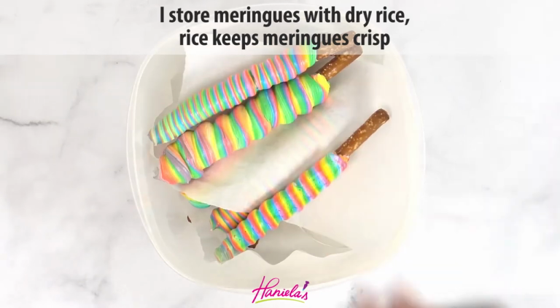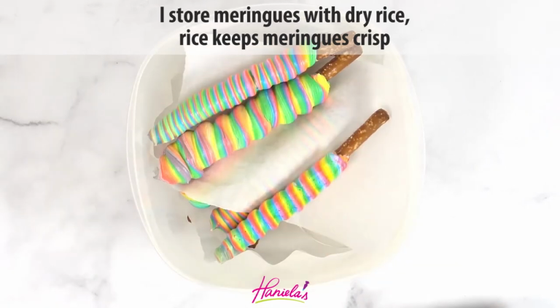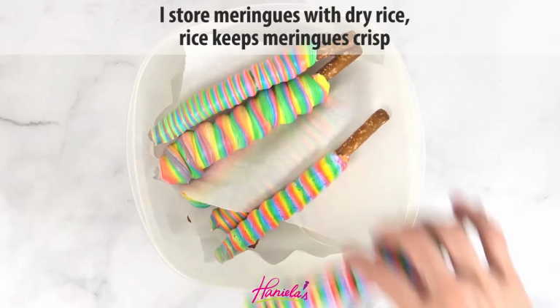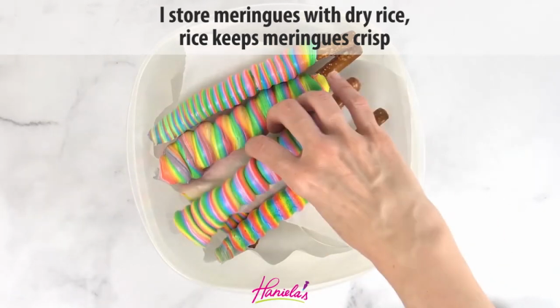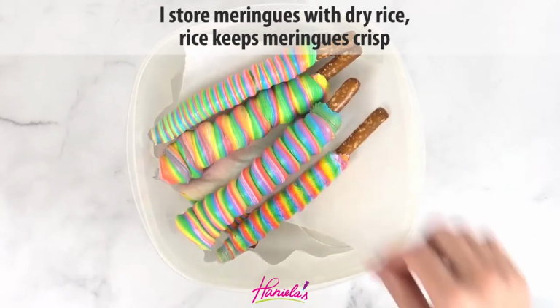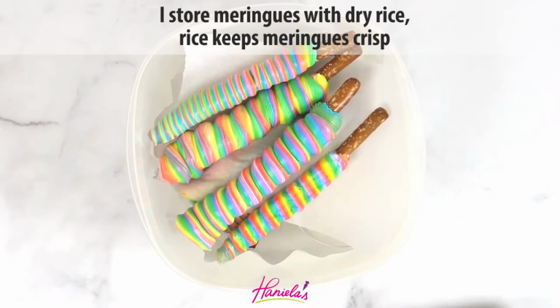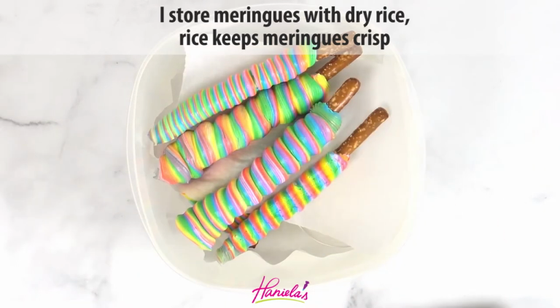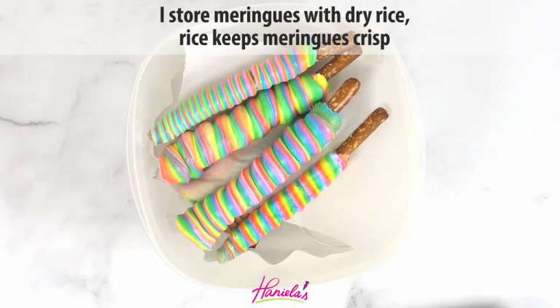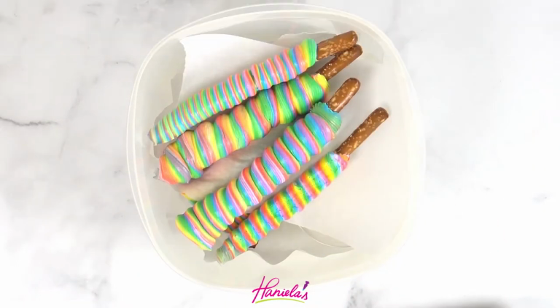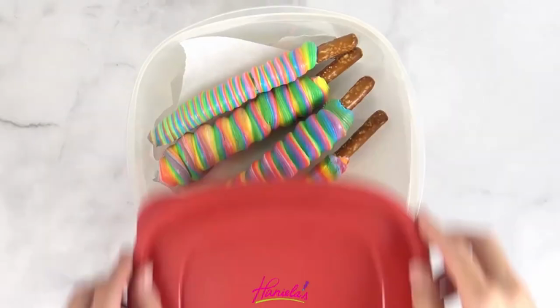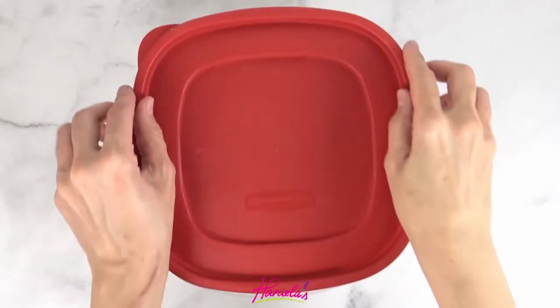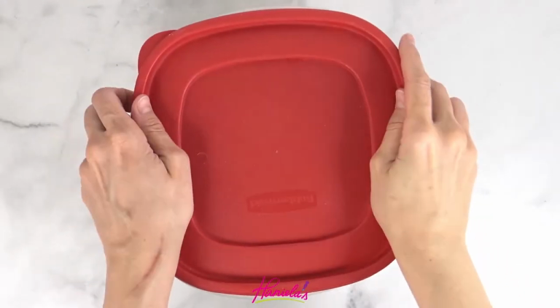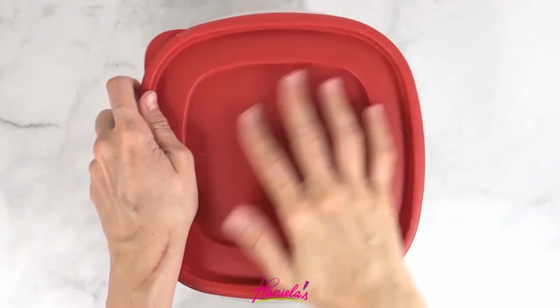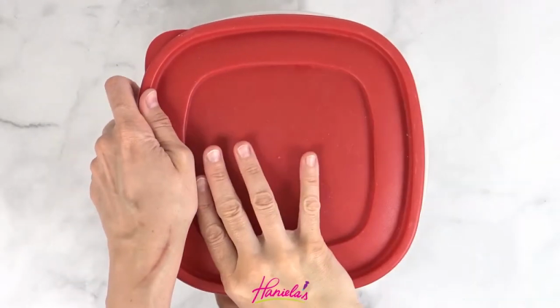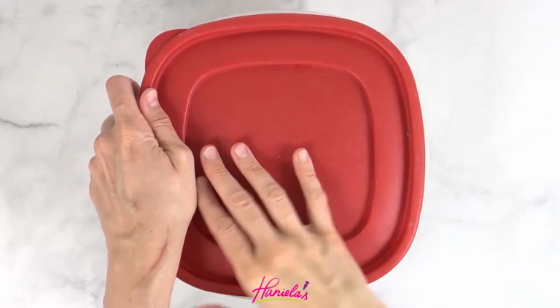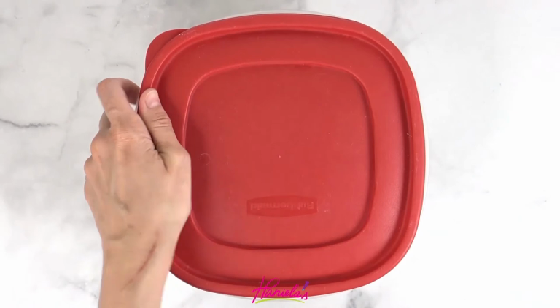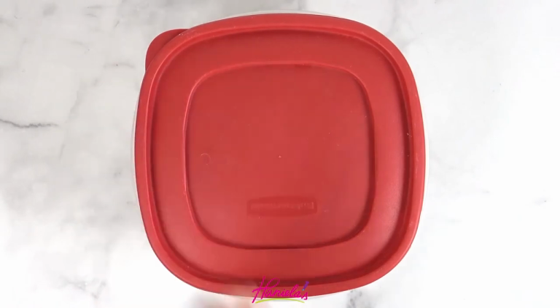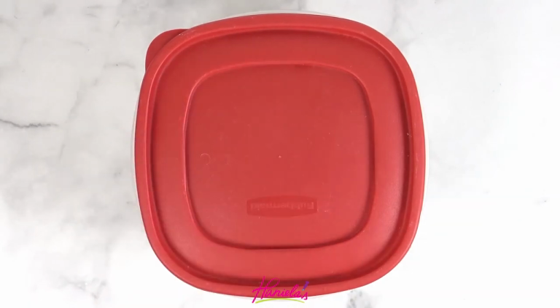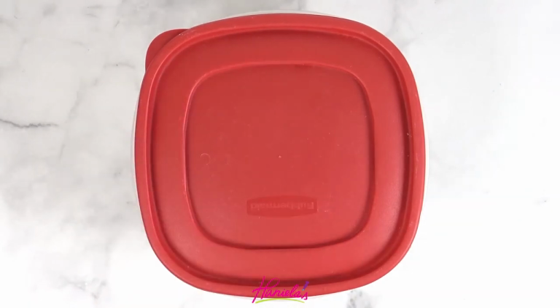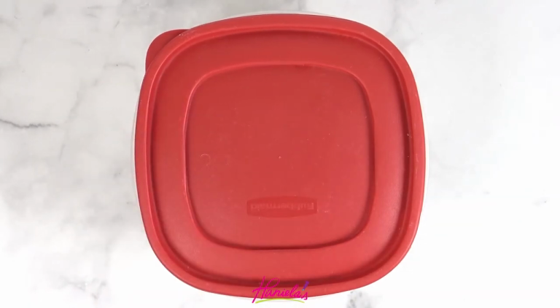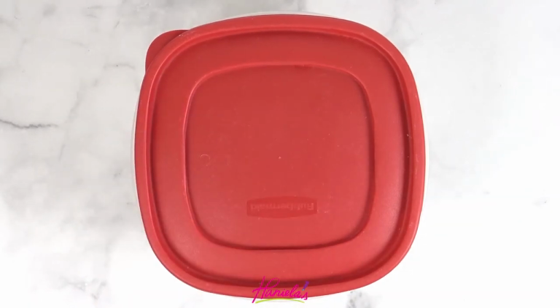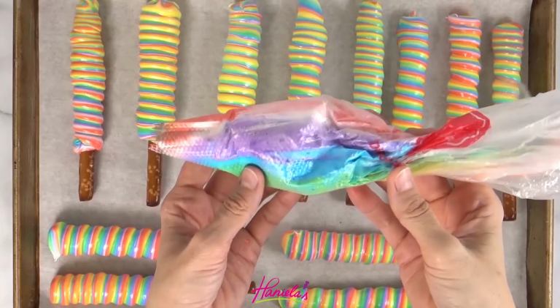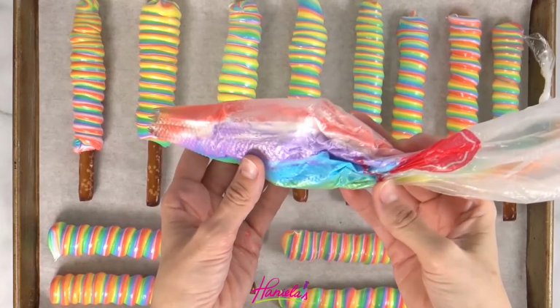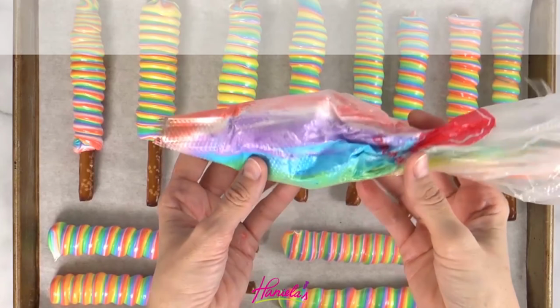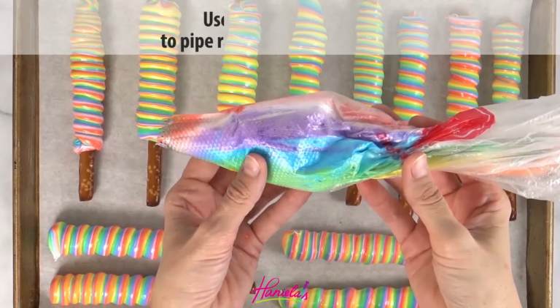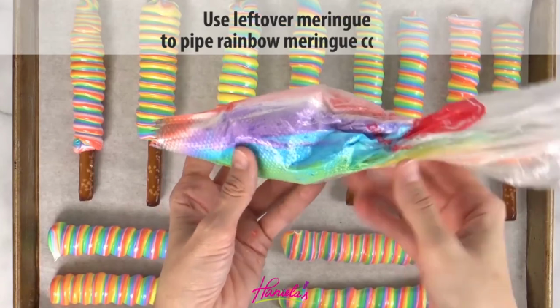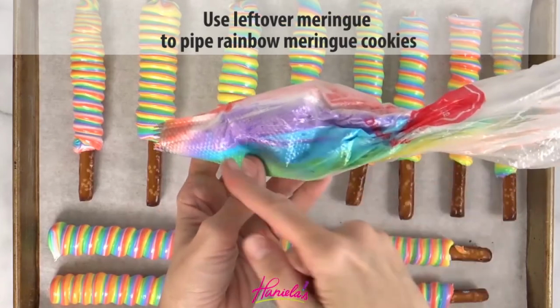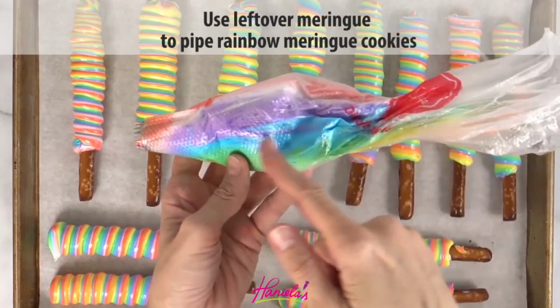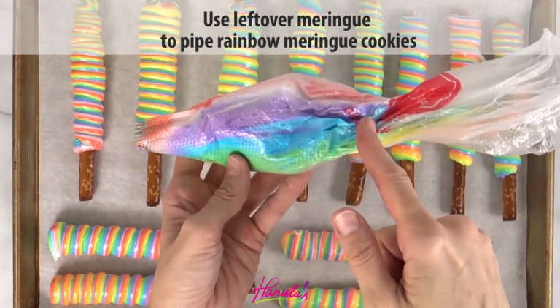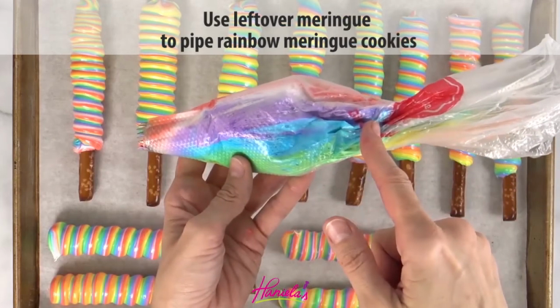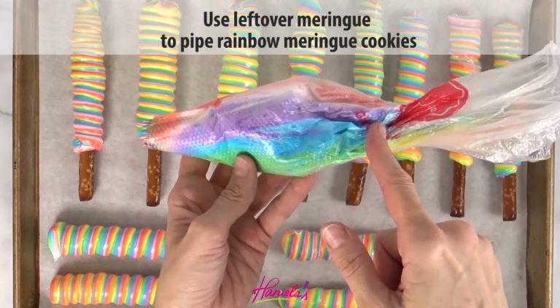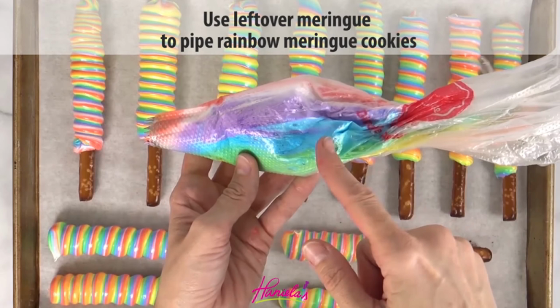For a full recipe with a printable option, you can find it on my blog, honeyalas.com. The link is in the description box under the video.